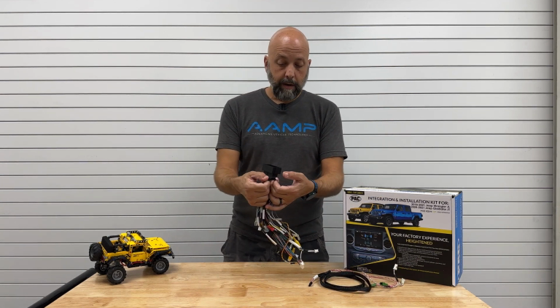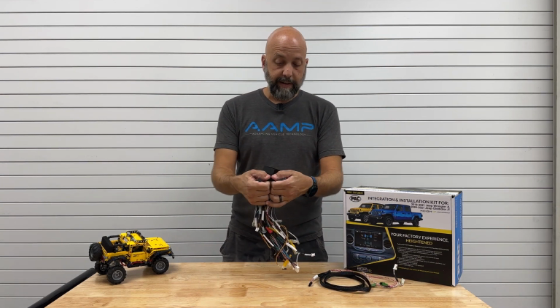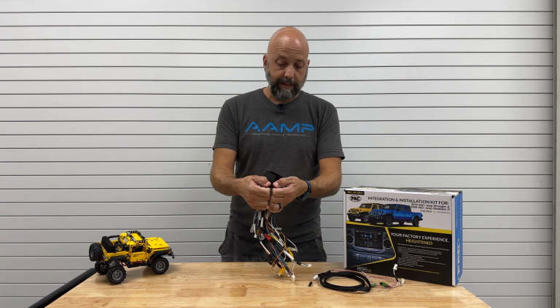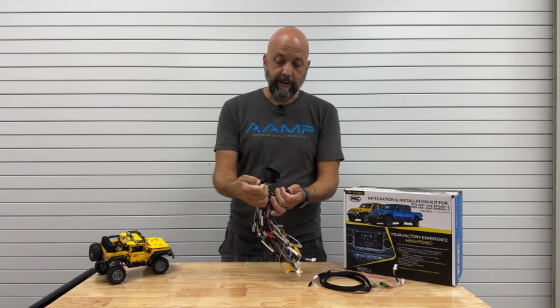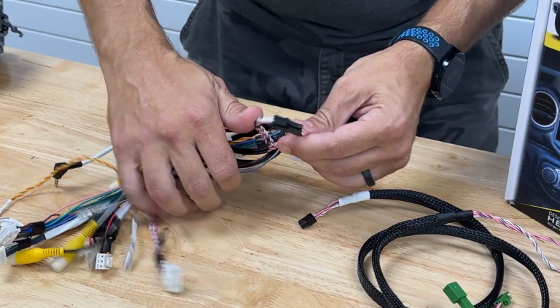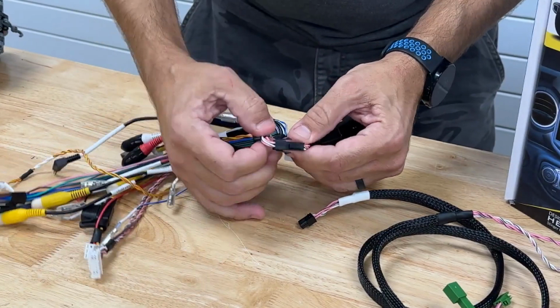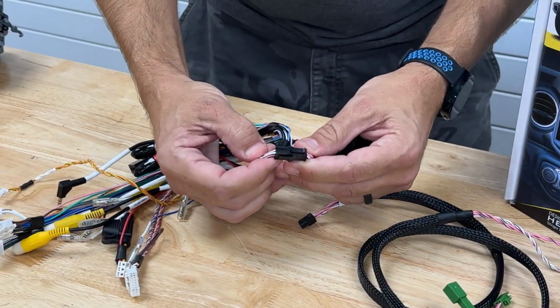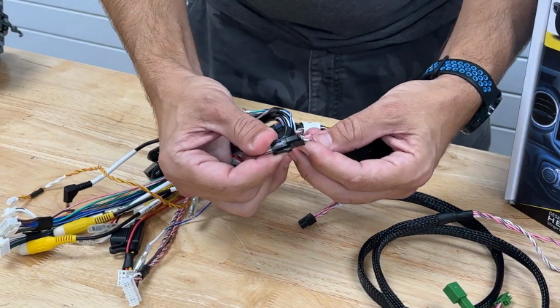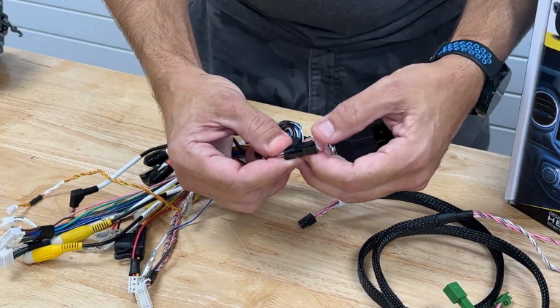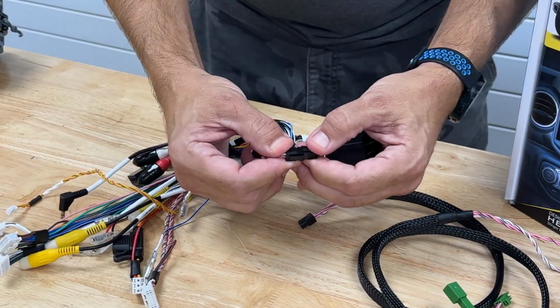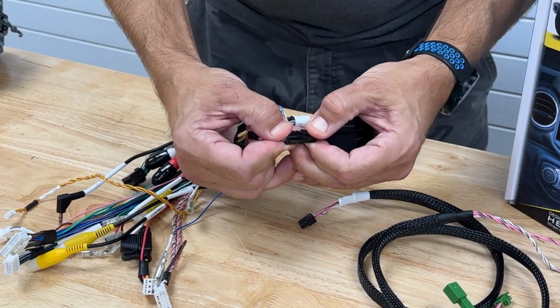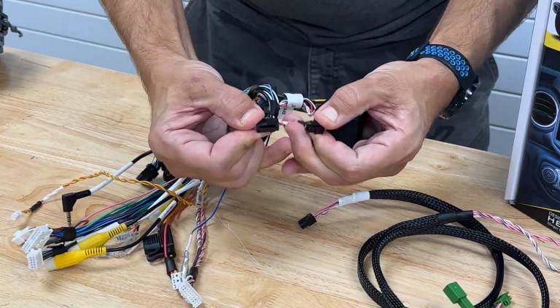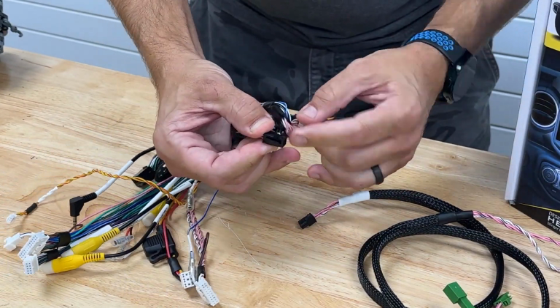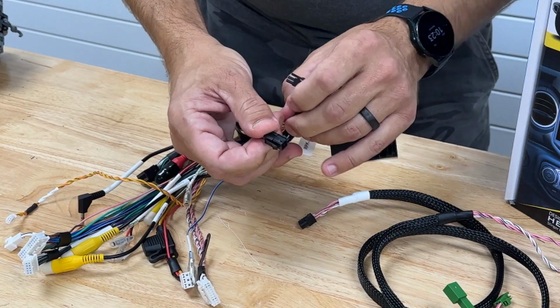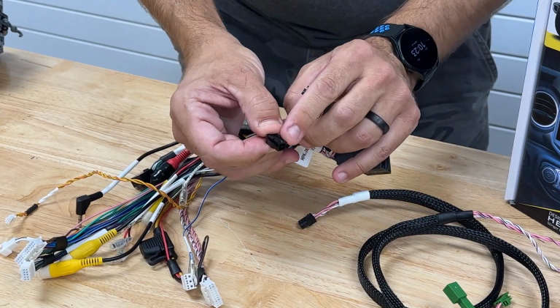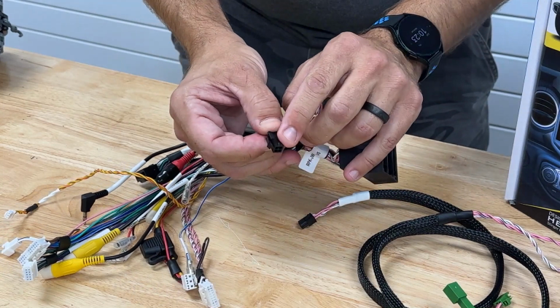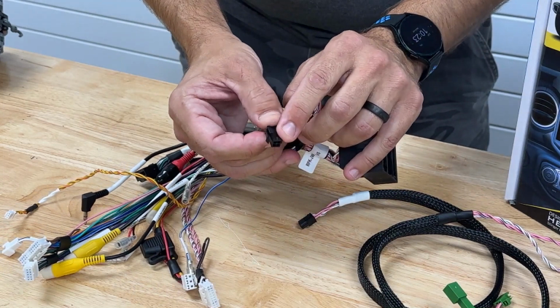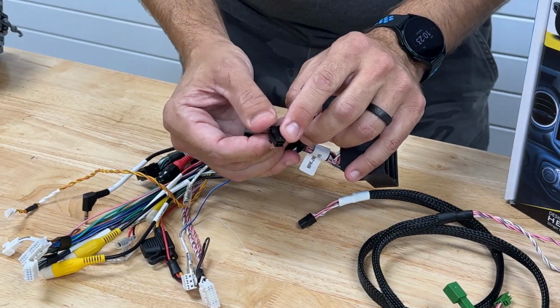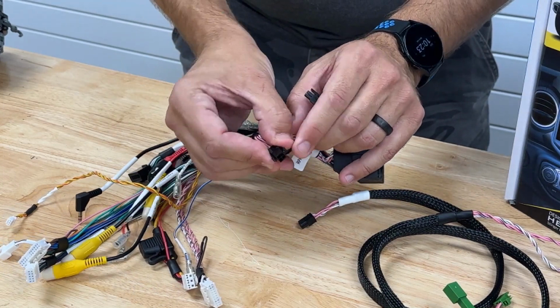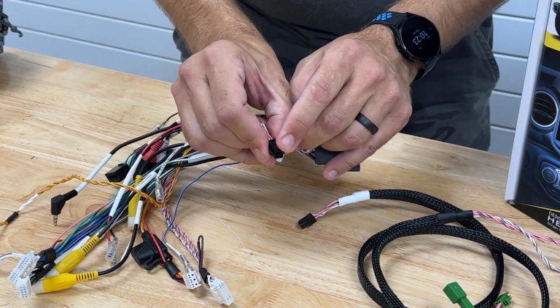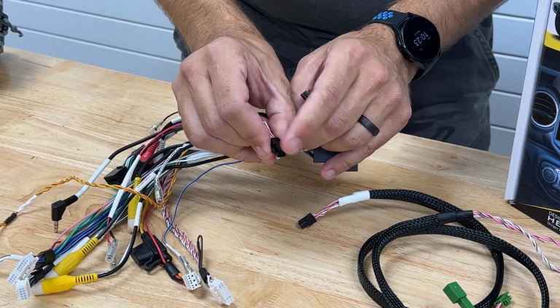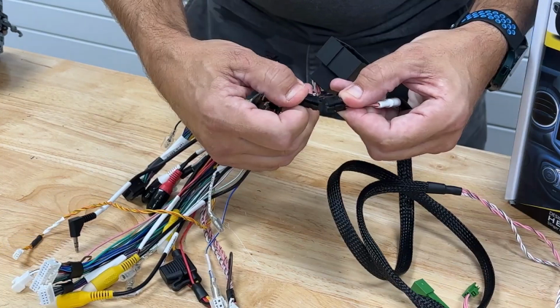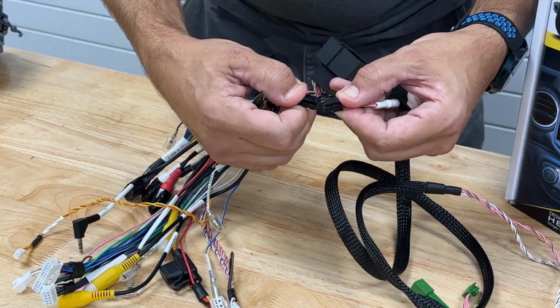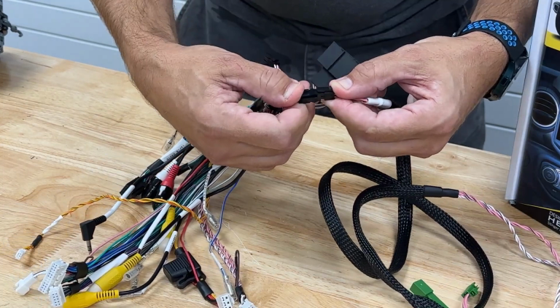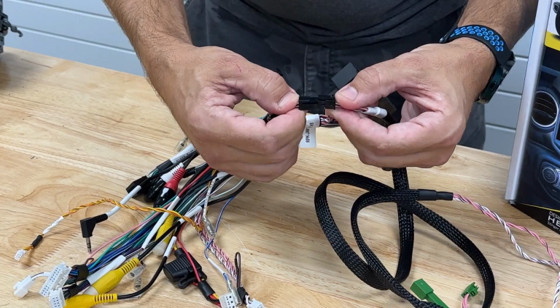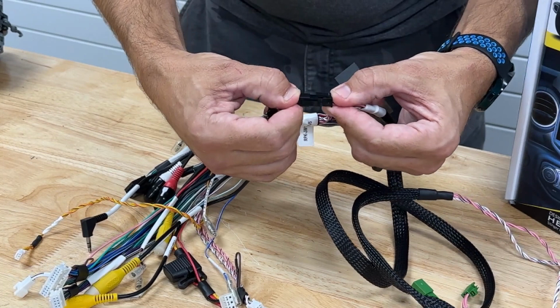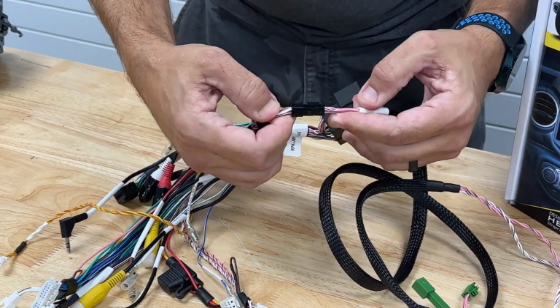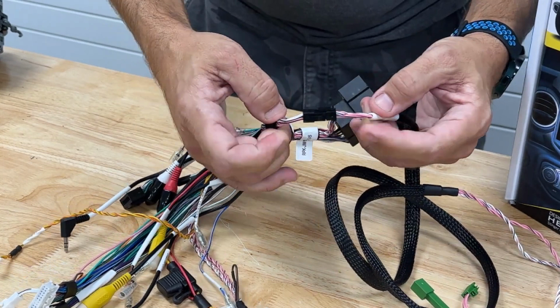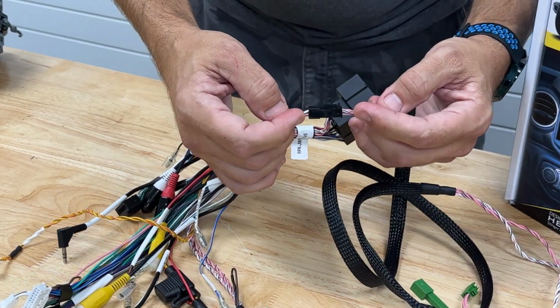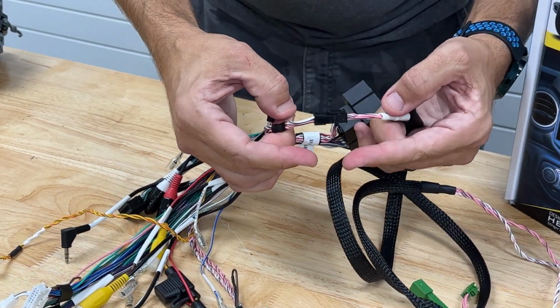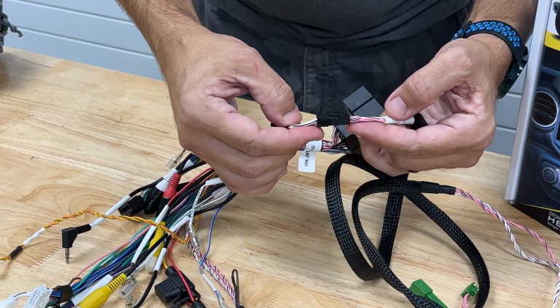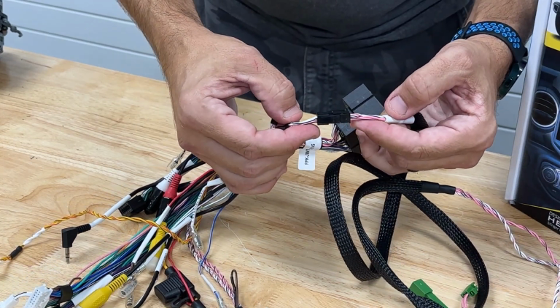When we disconnect this harness here, we now have a four-pin connector where we want to plug in our extension harness. We want to be careful to notice the triangle on the top of the connector — that's where our latching tab needs to line up. Align the connectors and plug them in. When it's properly connected, you'll see the whites line up and the pinks line up.